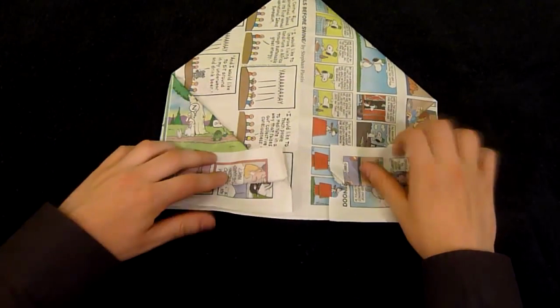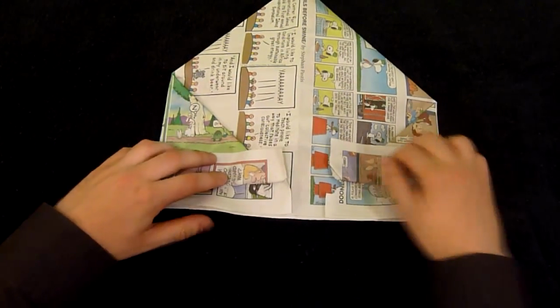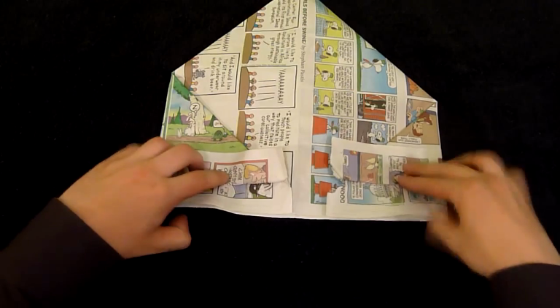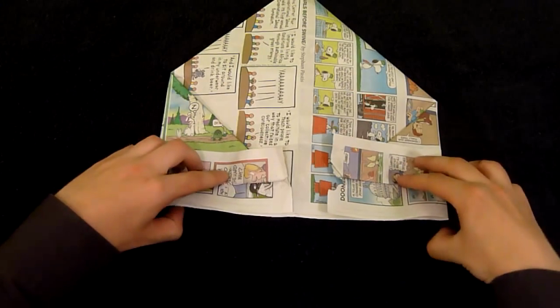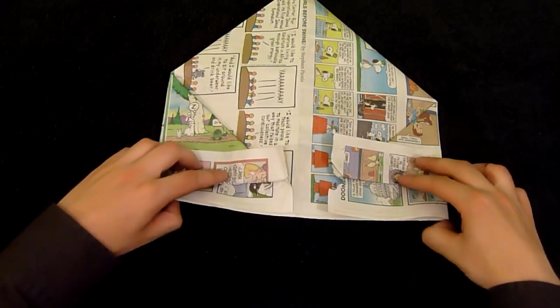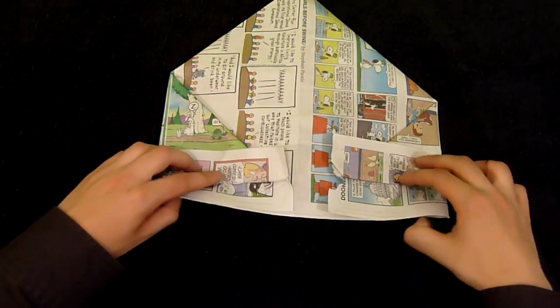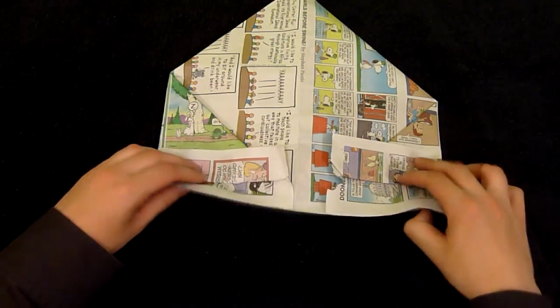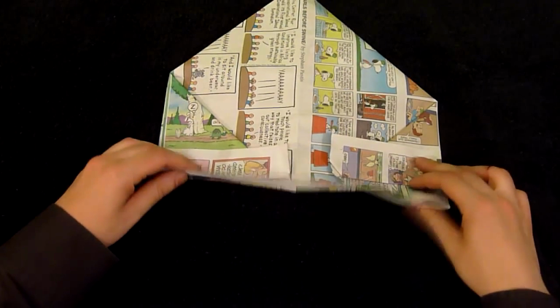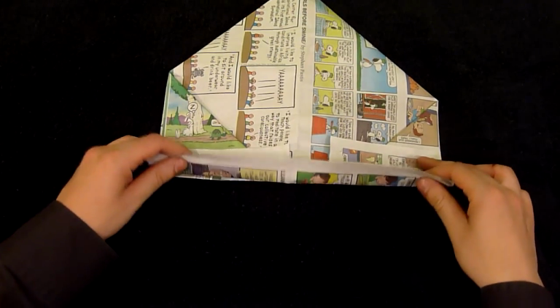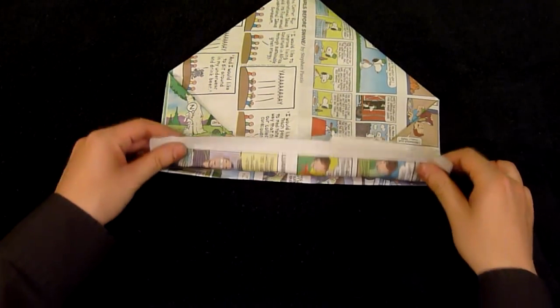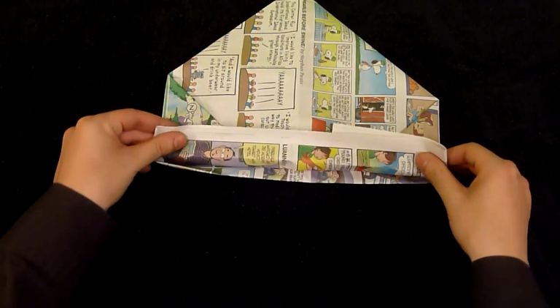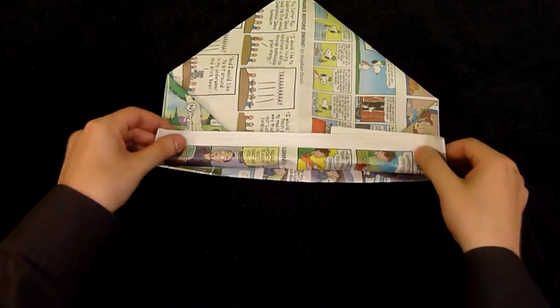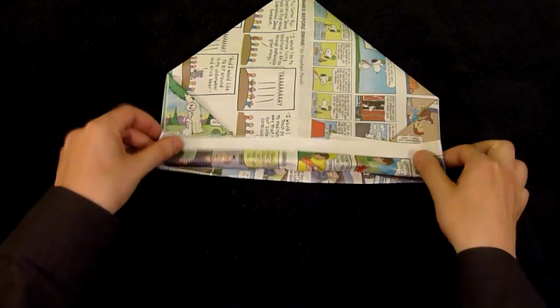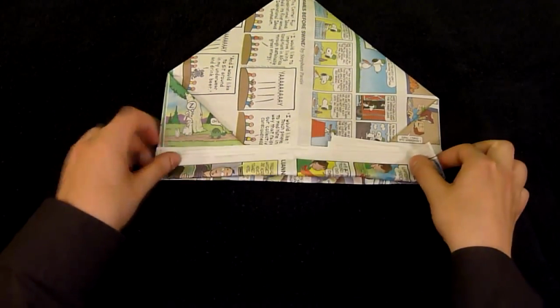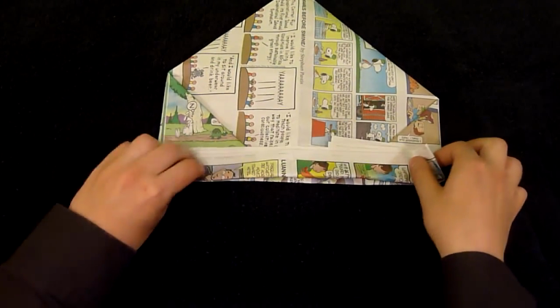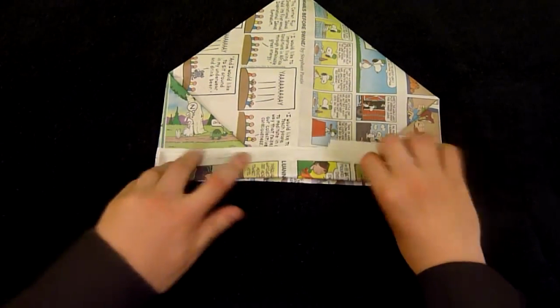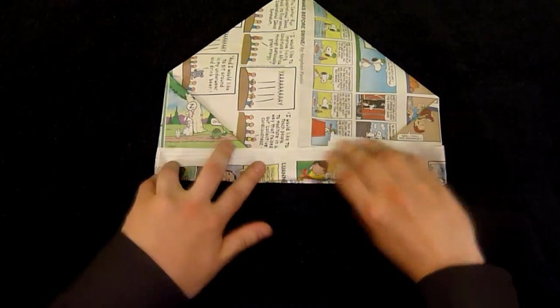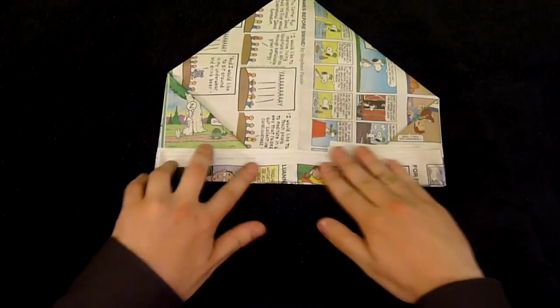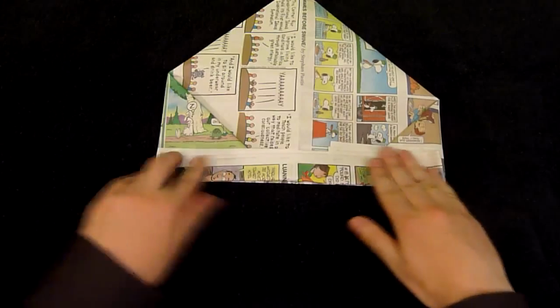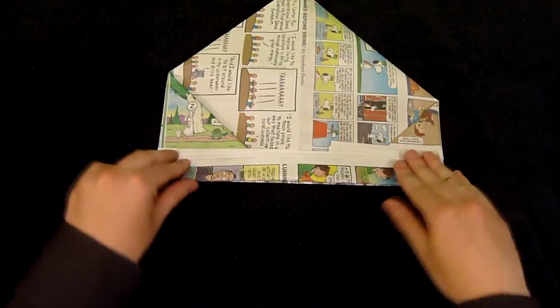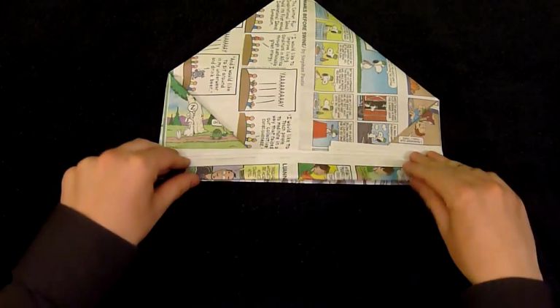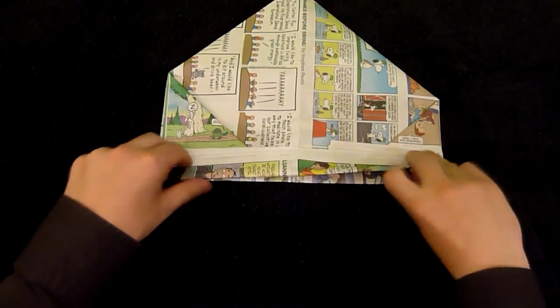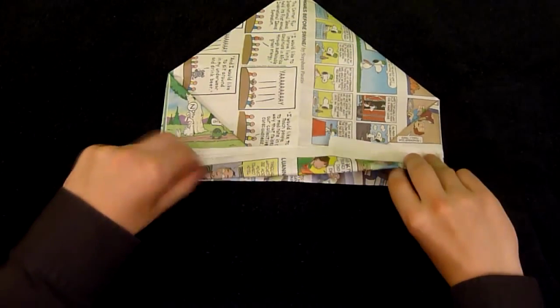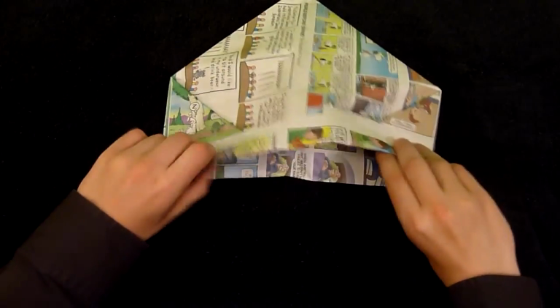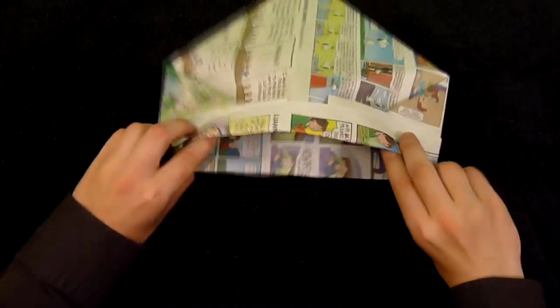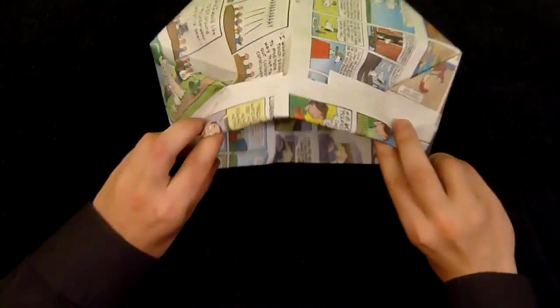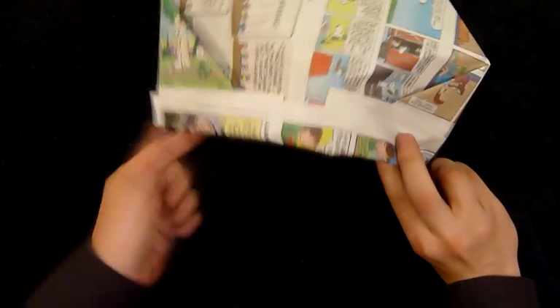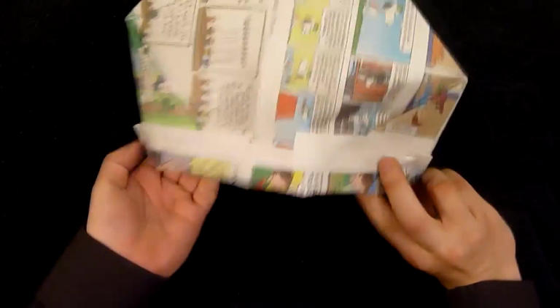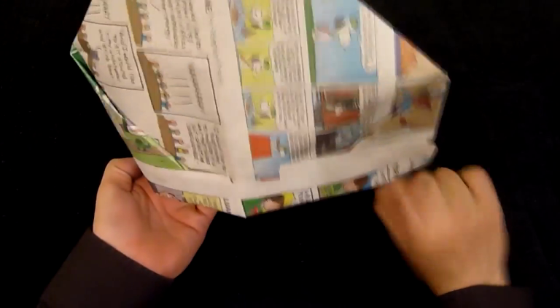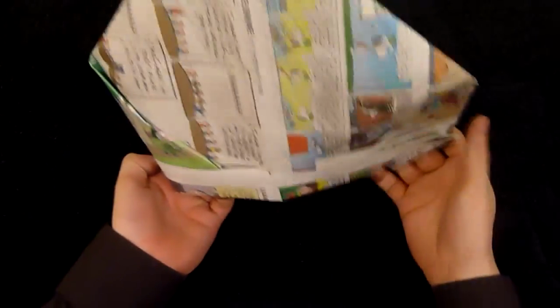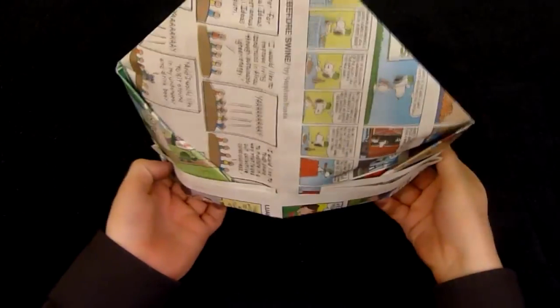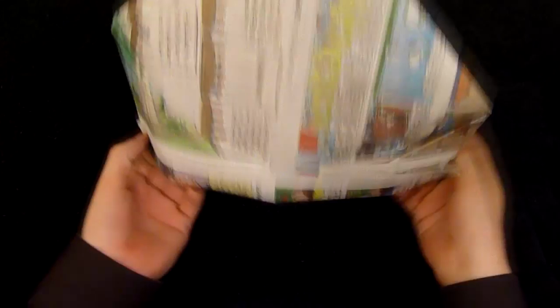Now you'll take the last bit here and fold it up. Straighten that up and open it up. And you'll have yourself a poppad.